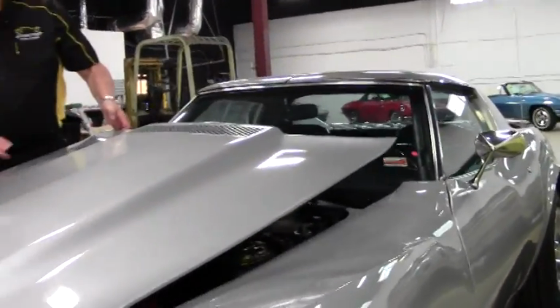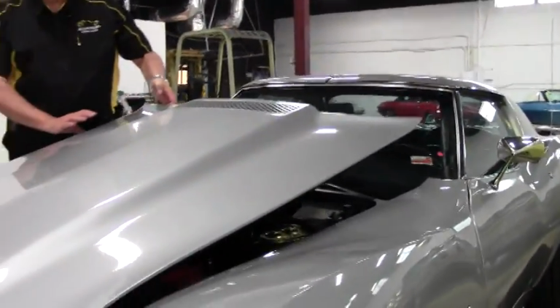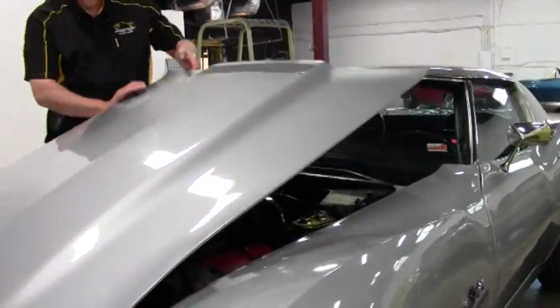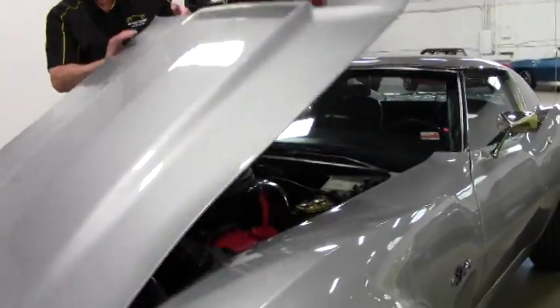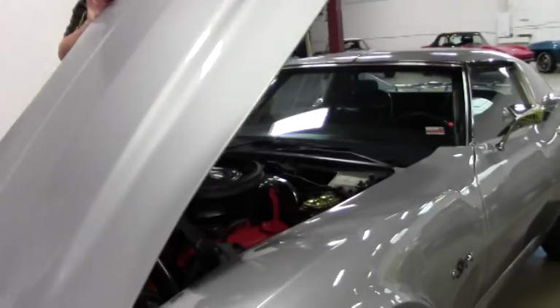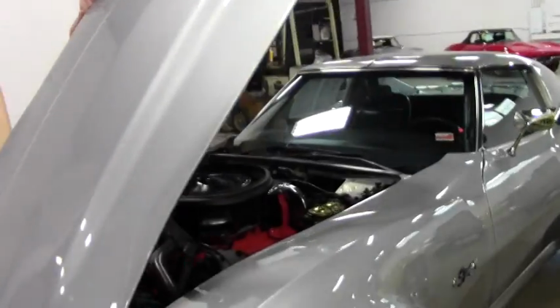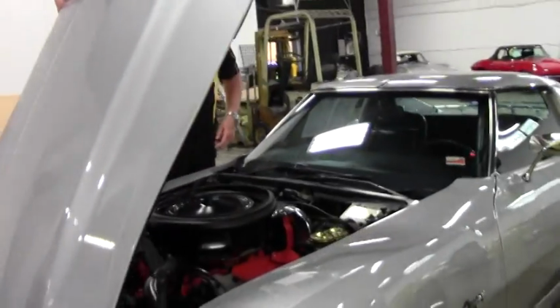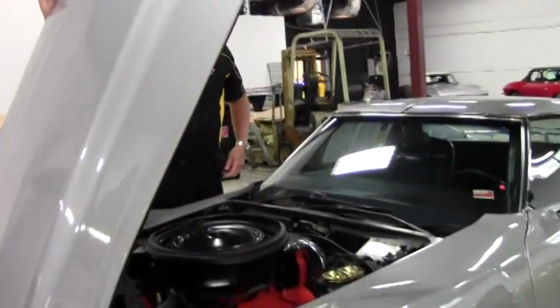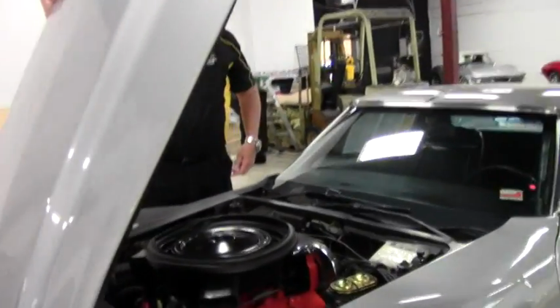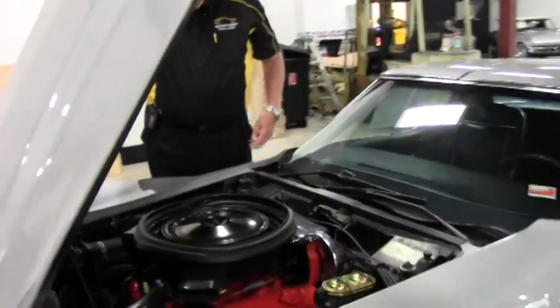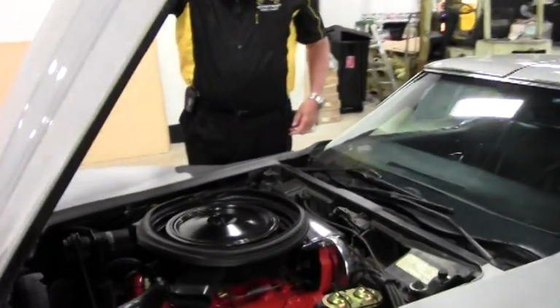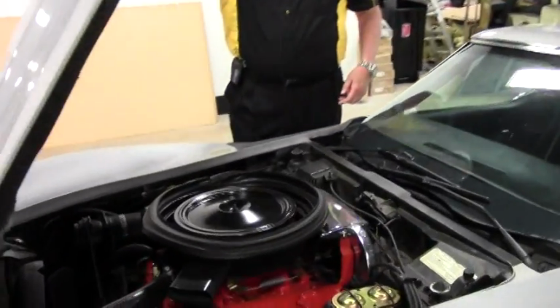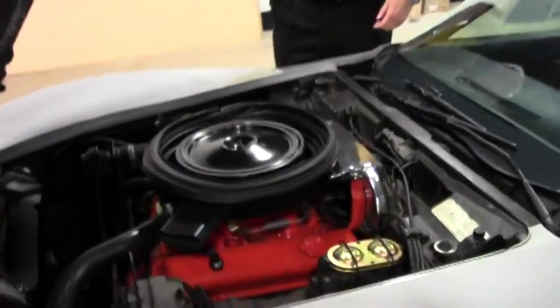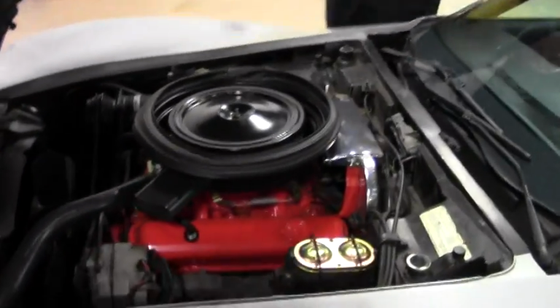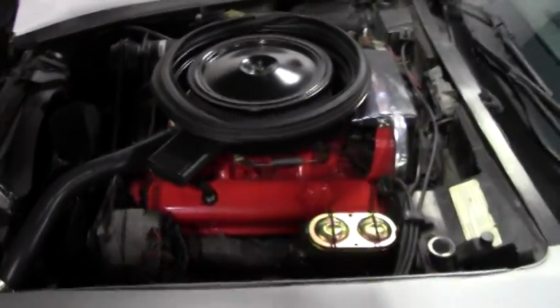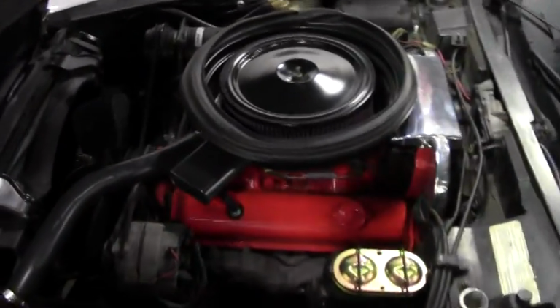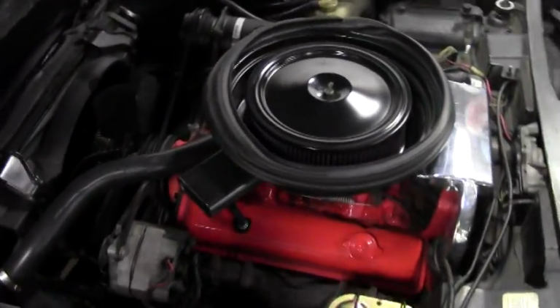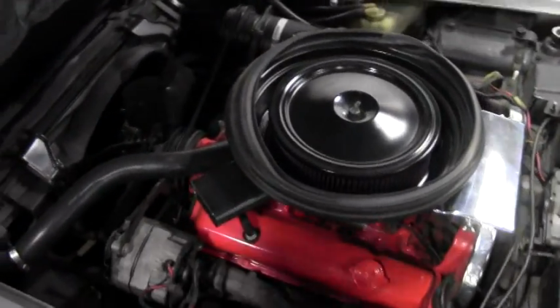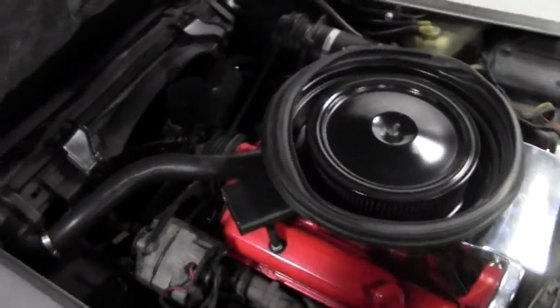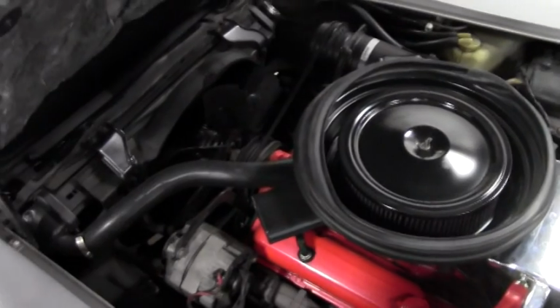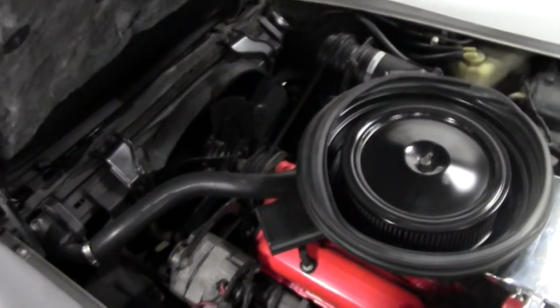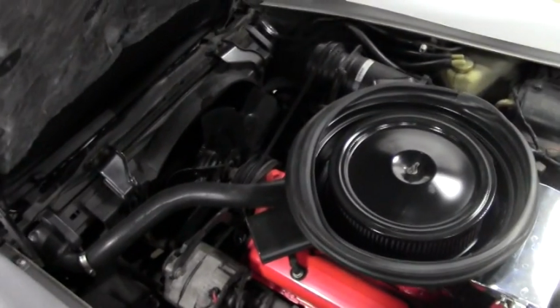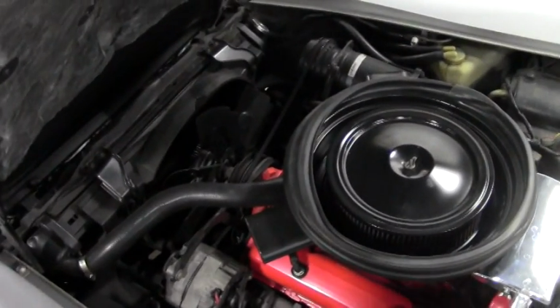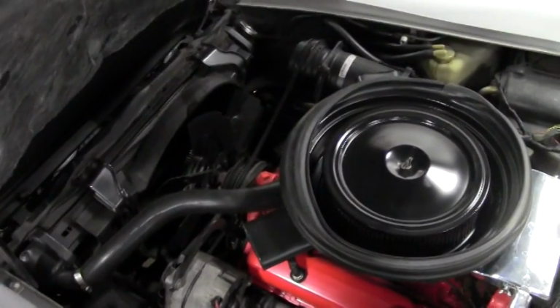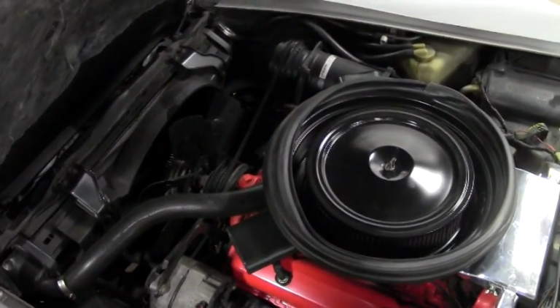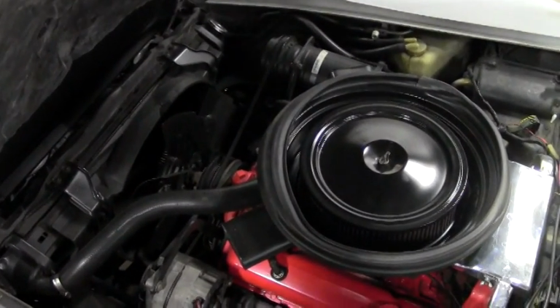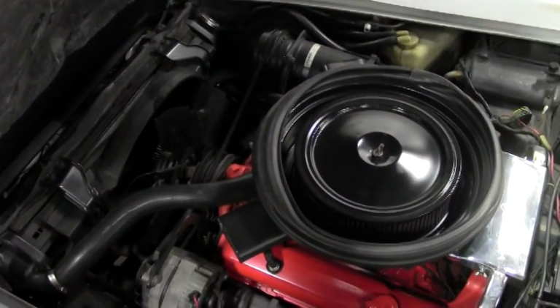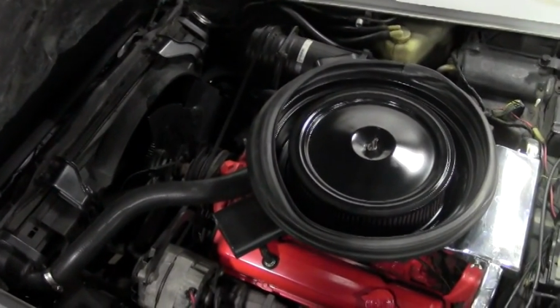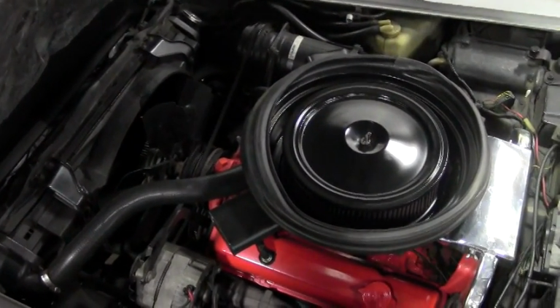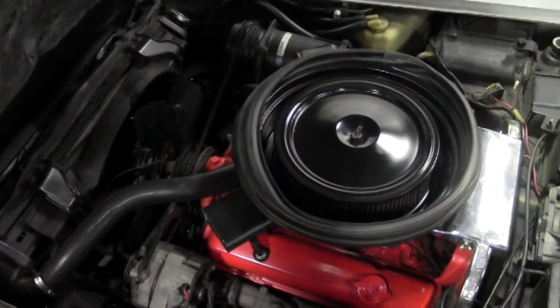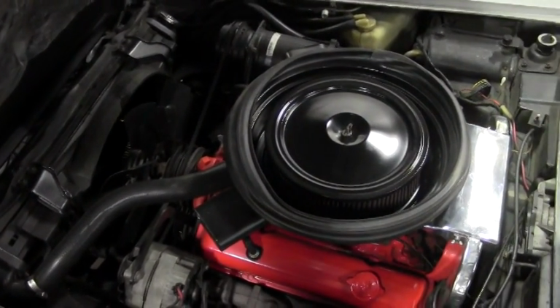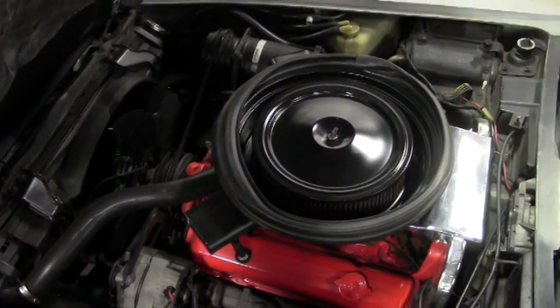And then in turn, we're going to take a look at the engine compartment. Very clean. You're talking about the numbers matching 350.